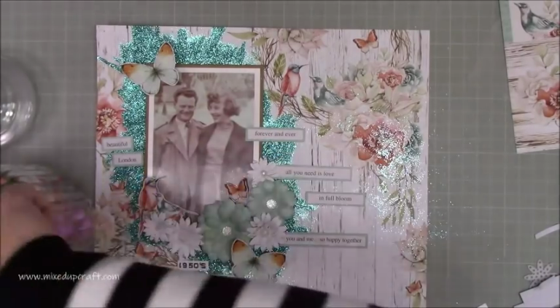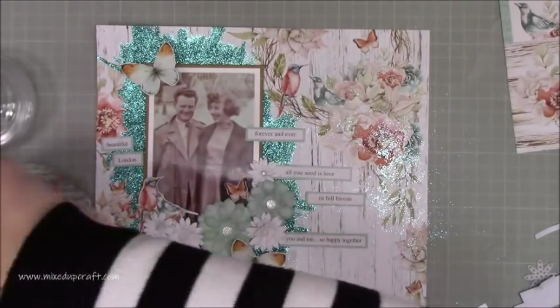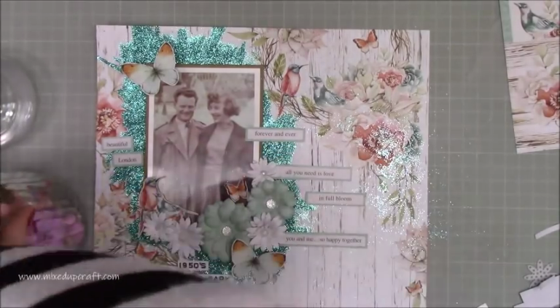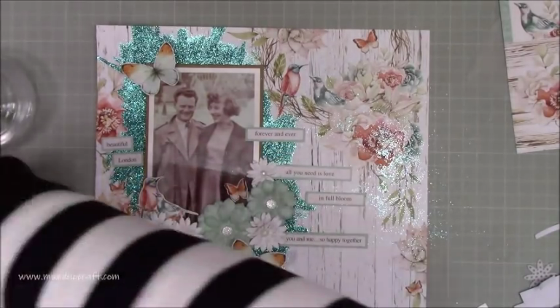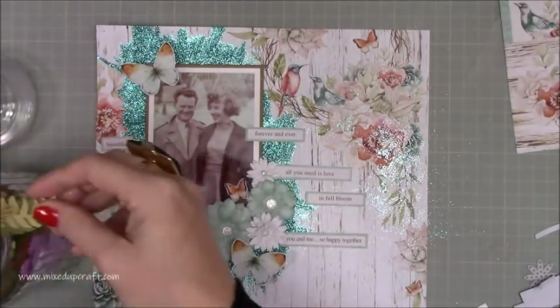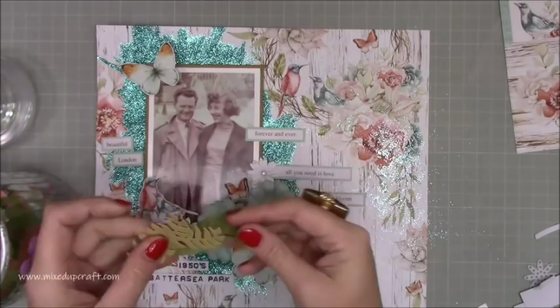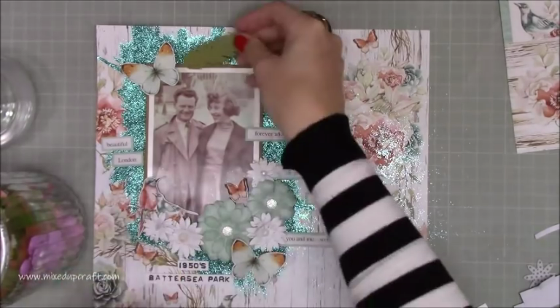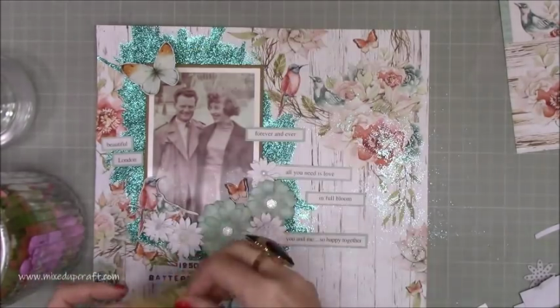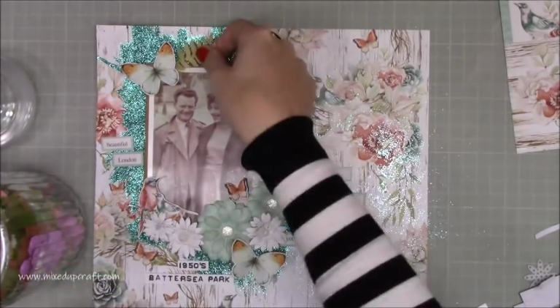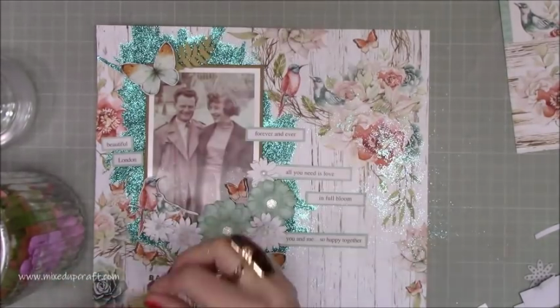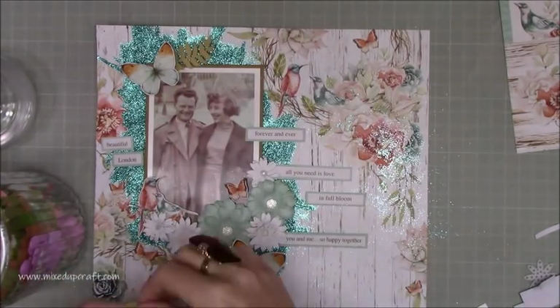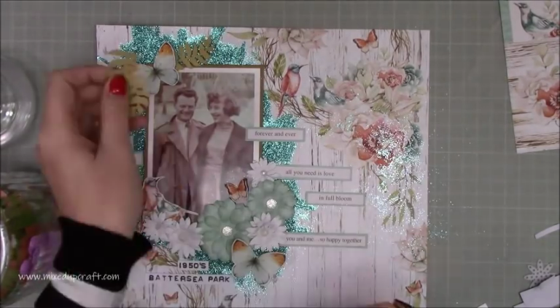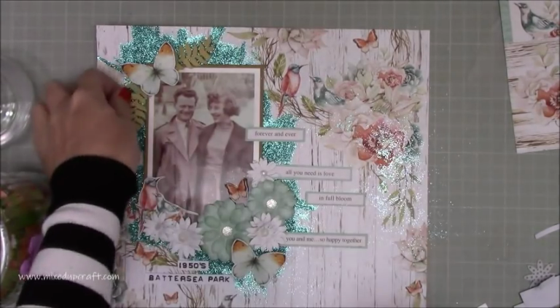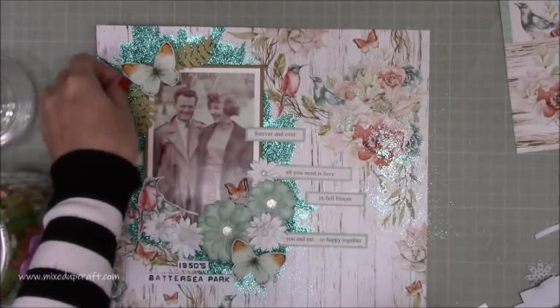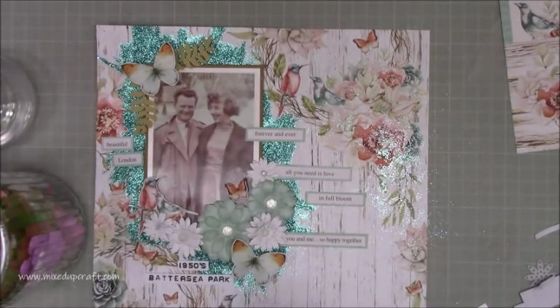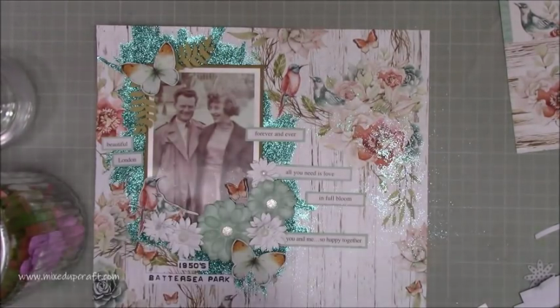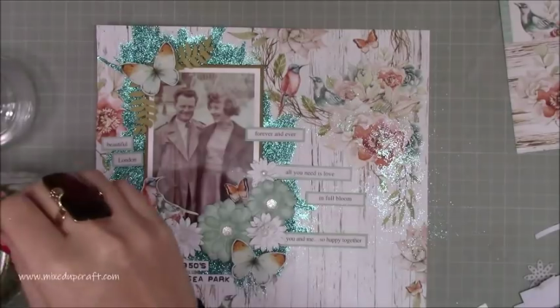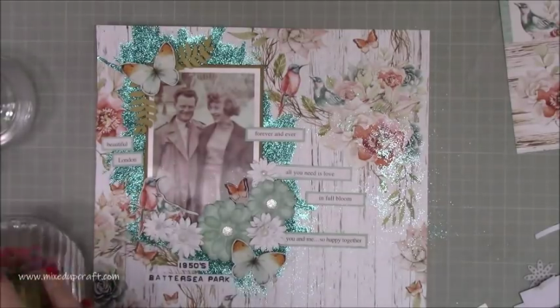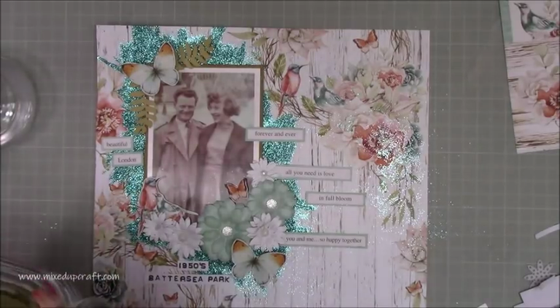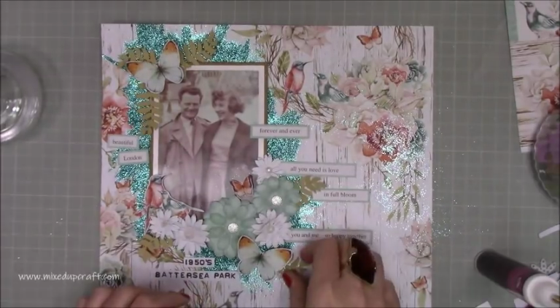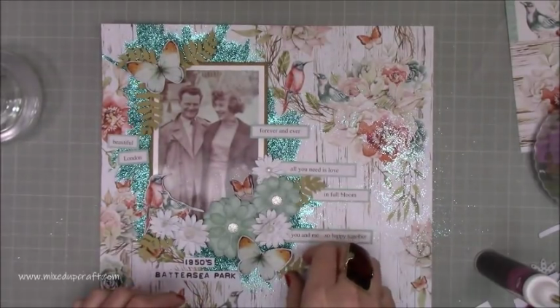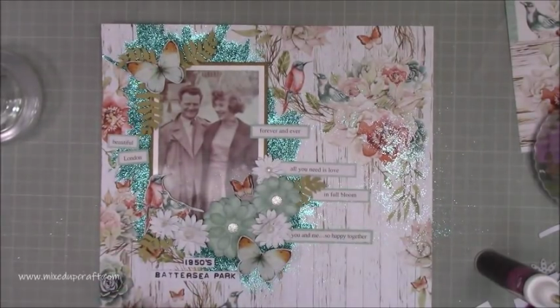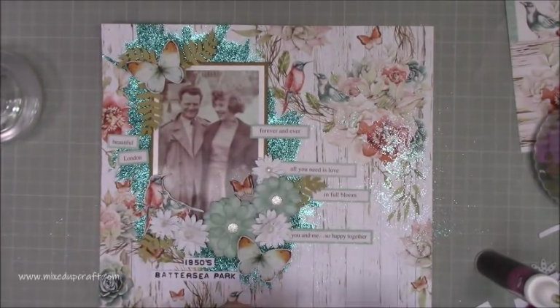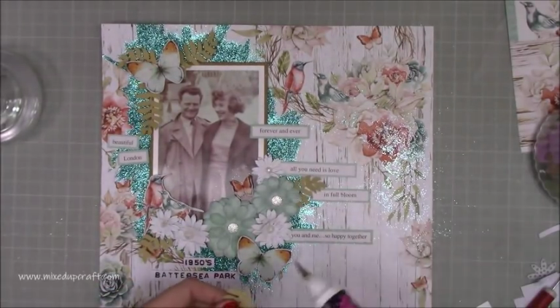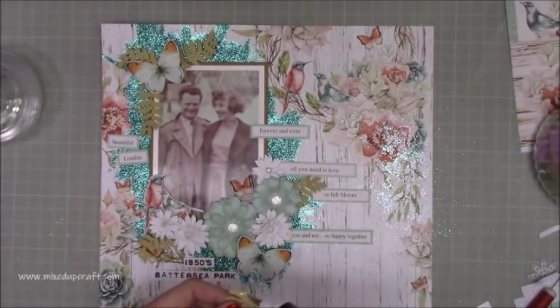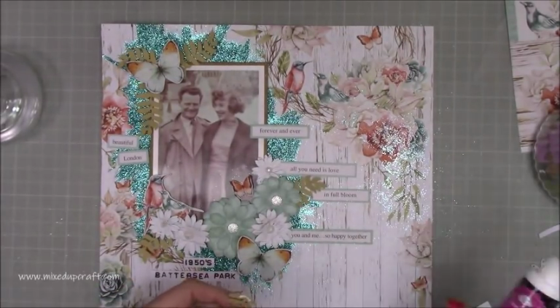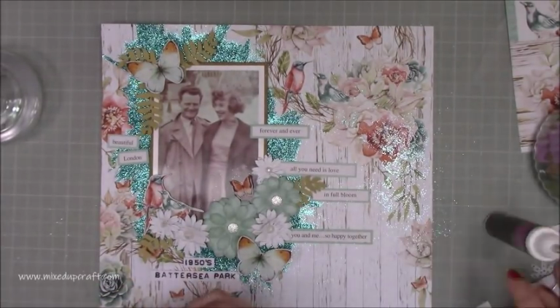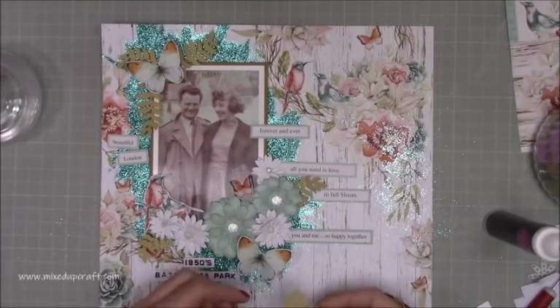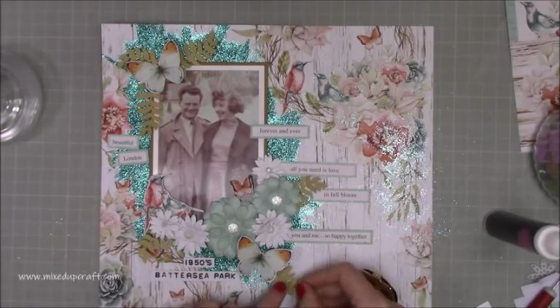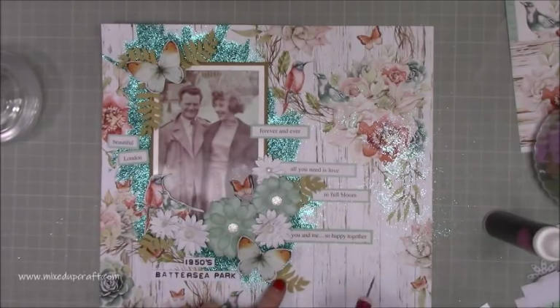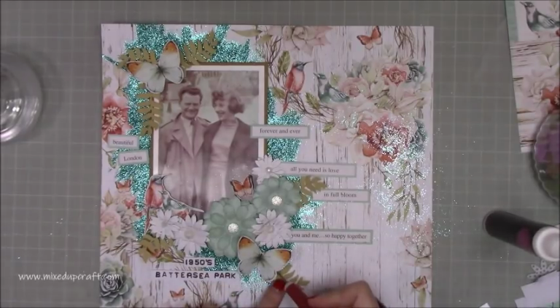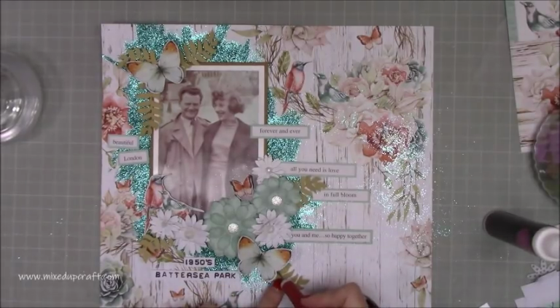Any layout I do with my grandad is special because I never actually got to meet this wonderful man. He died quite a while before I was born — we lost him way too young, it's very sad. I always like to do a layout because I feel like I'm a little bit closer to him. It's just nice.